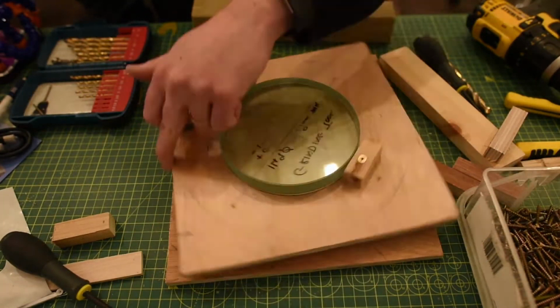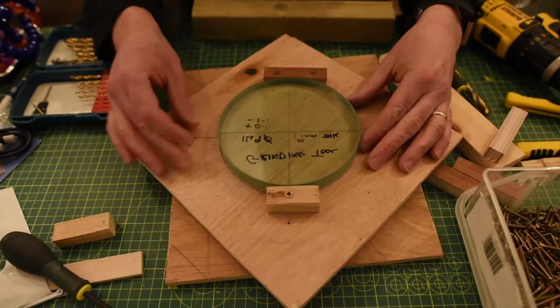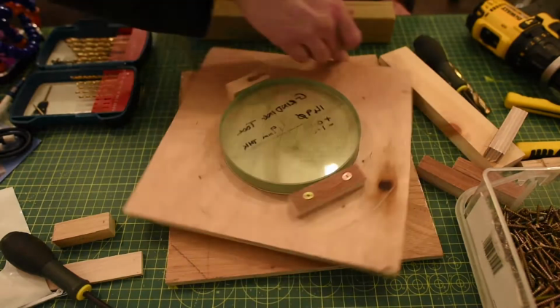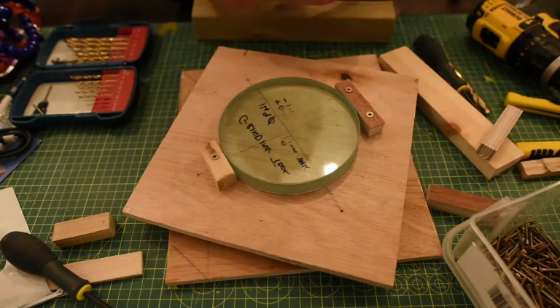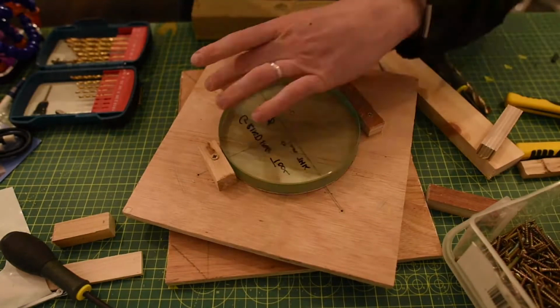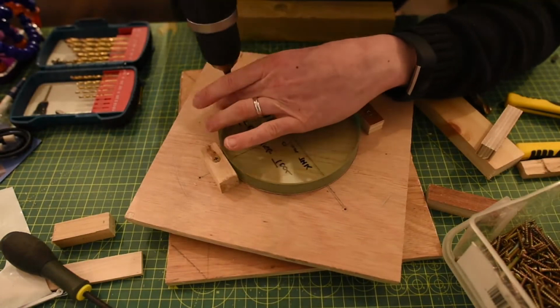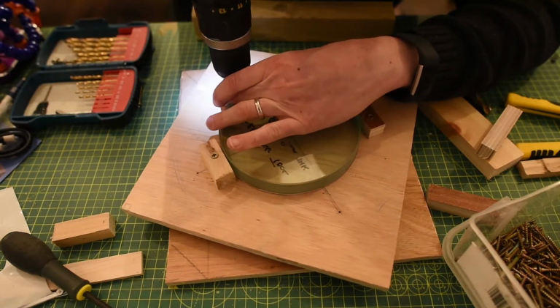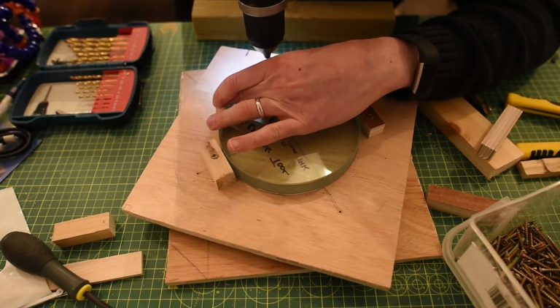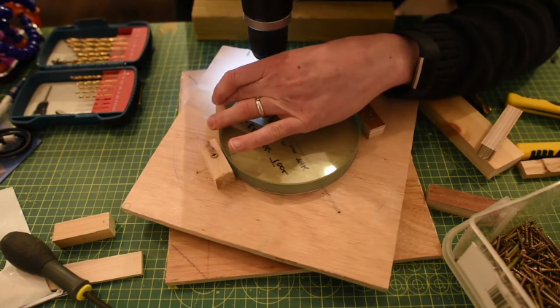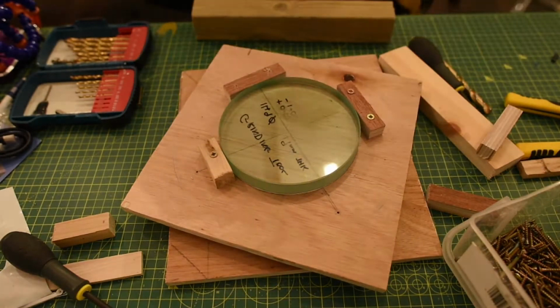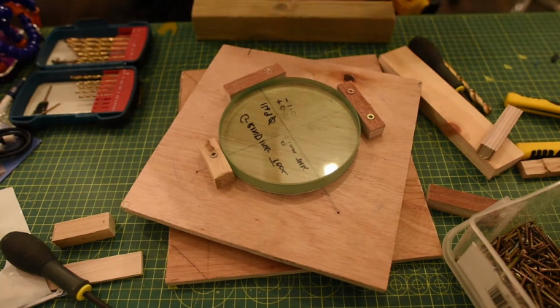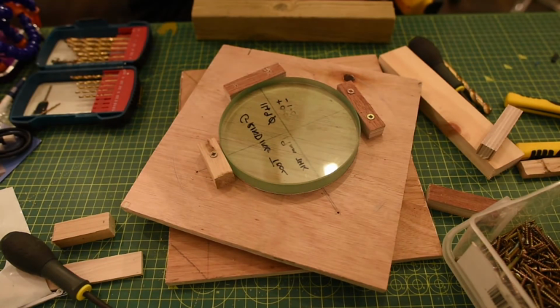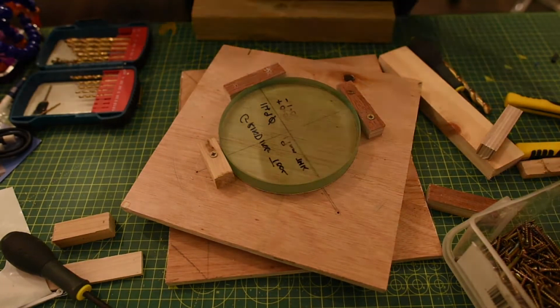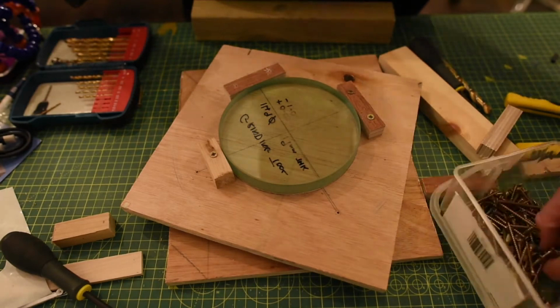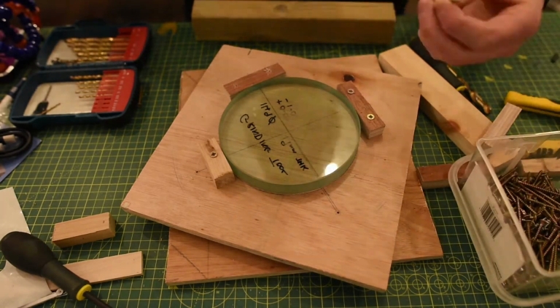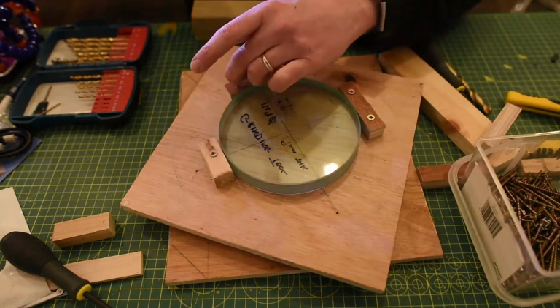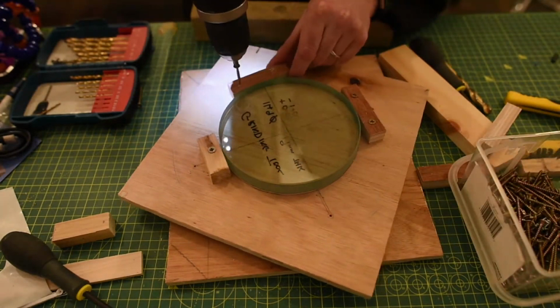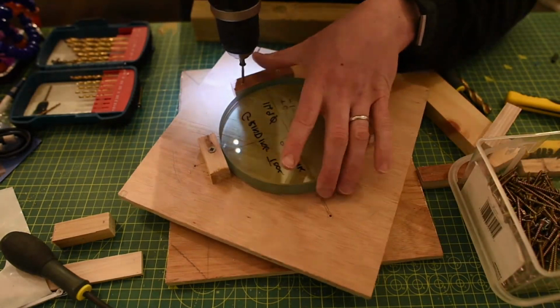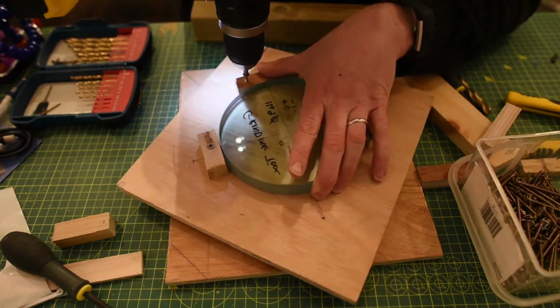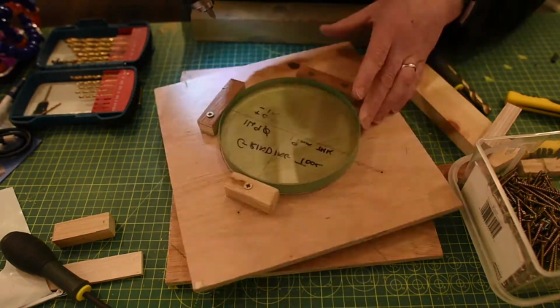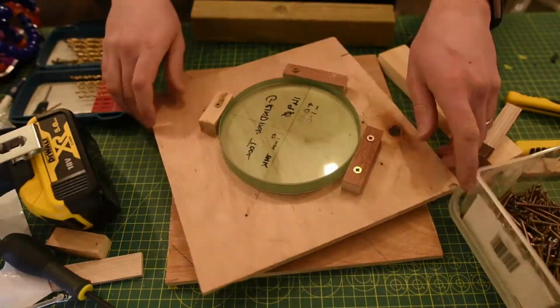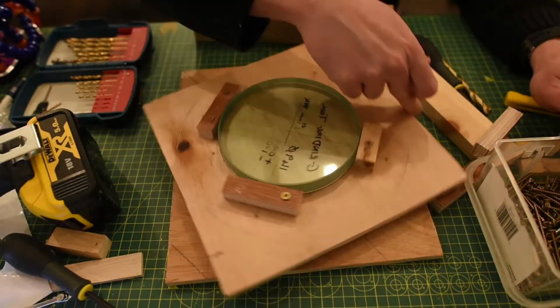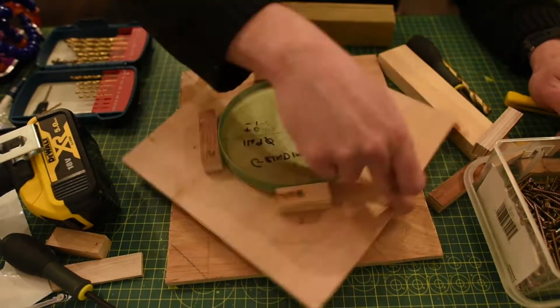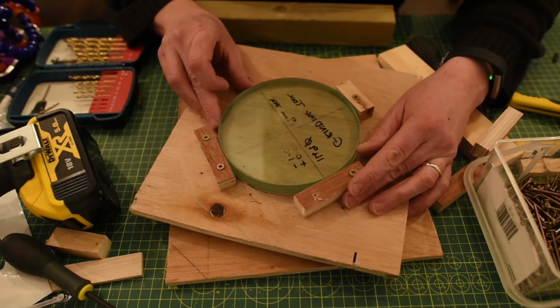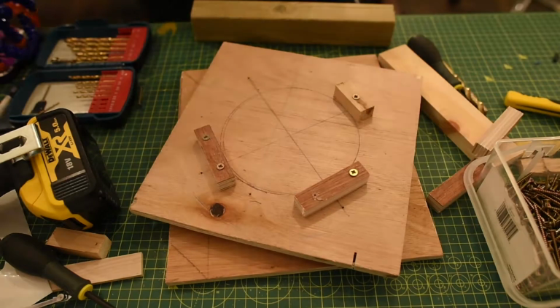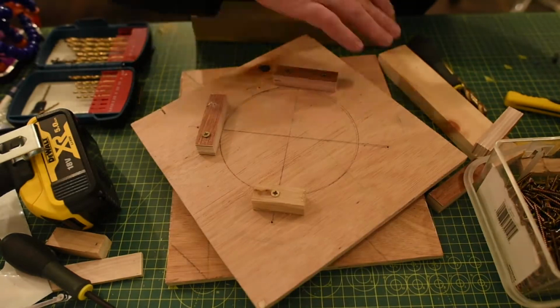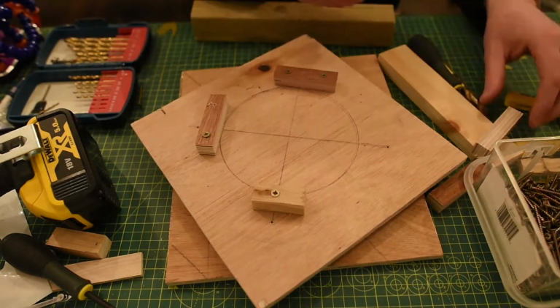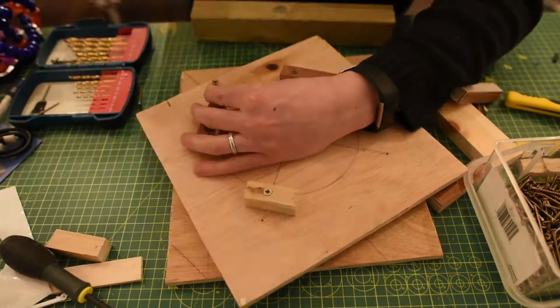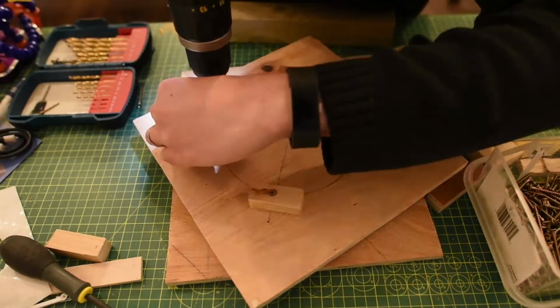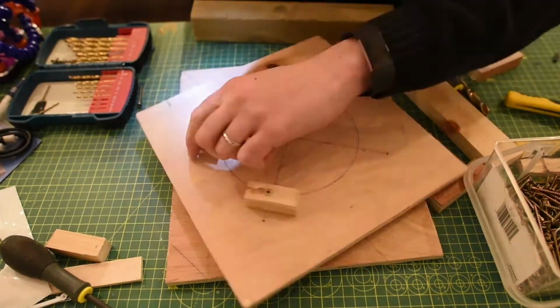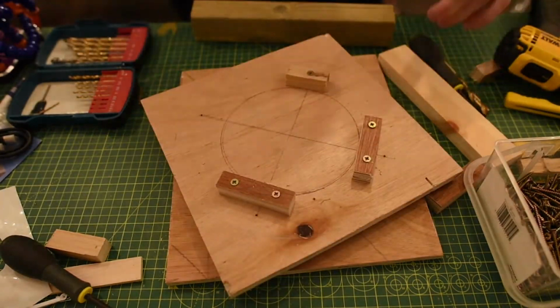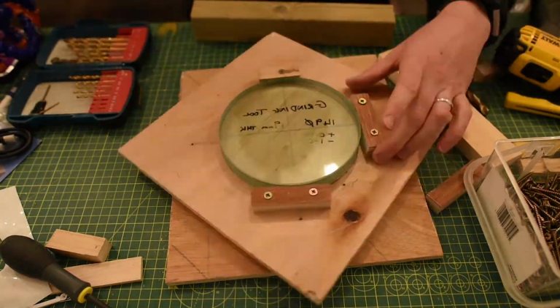I am making this with the aim that hopefully you can make your own telescope, or at least know a bit more about the optics and the work that will go into it. I'm not 100% sure that it's going to be a successful project, but we're going to go and try.